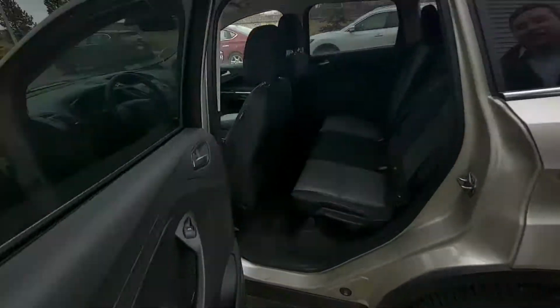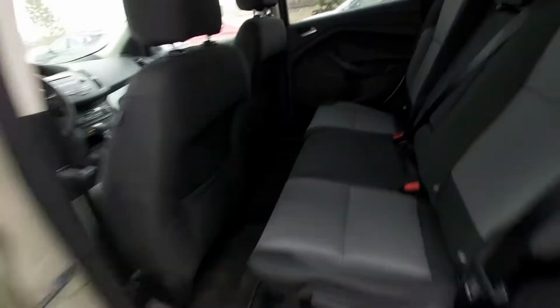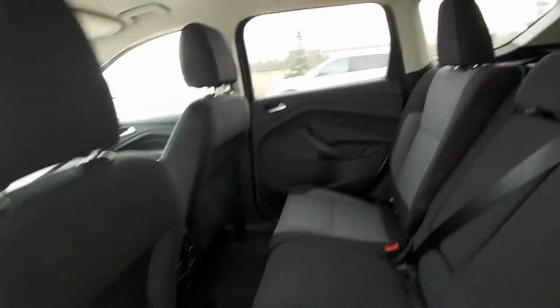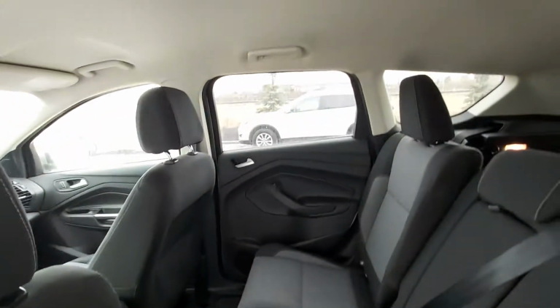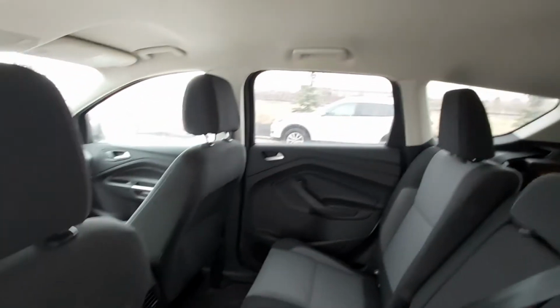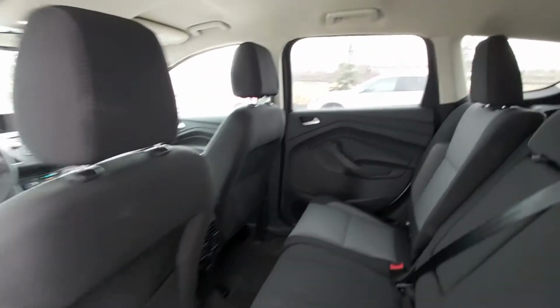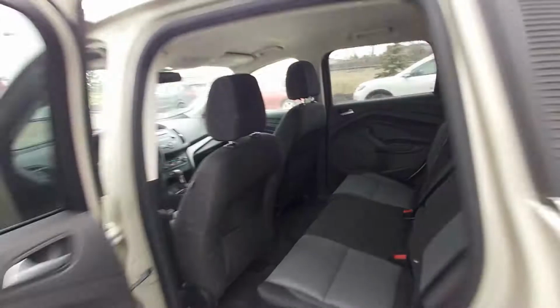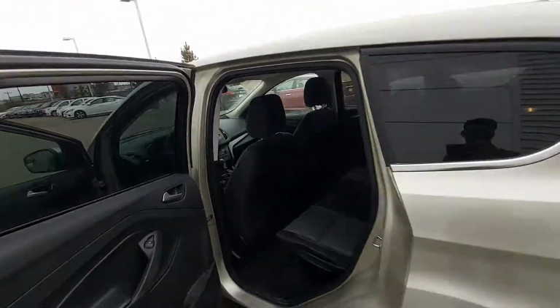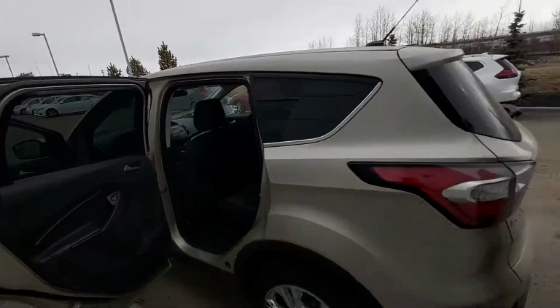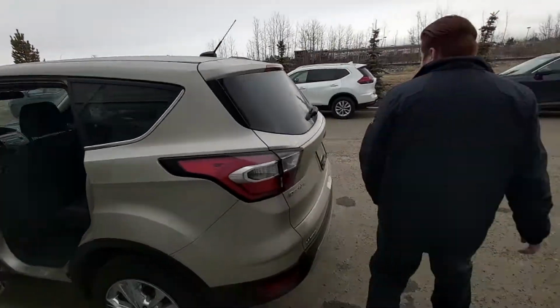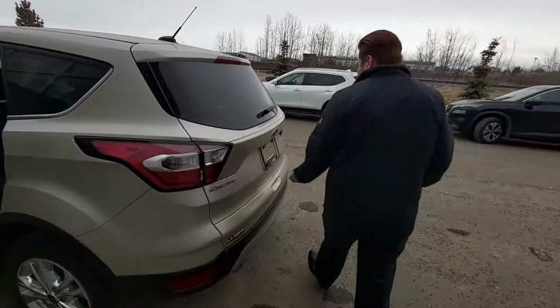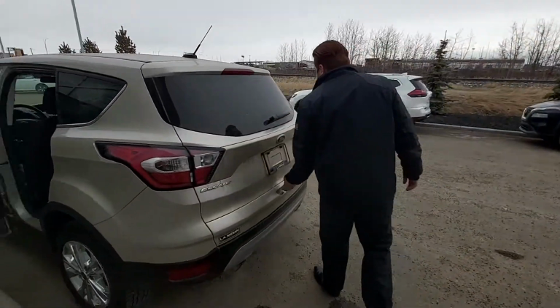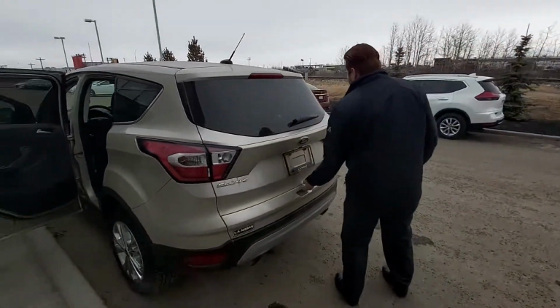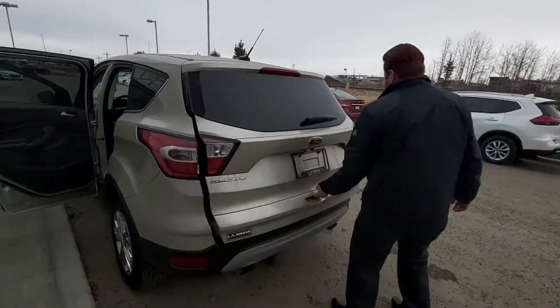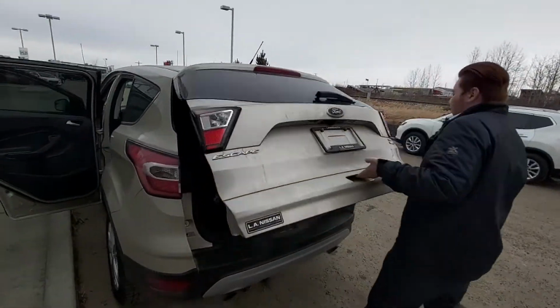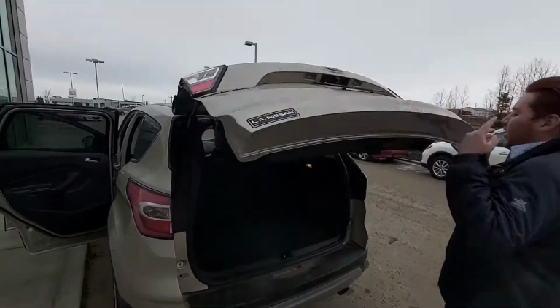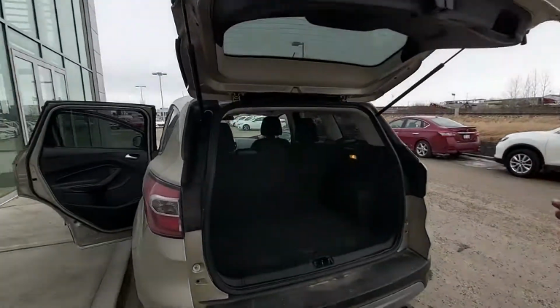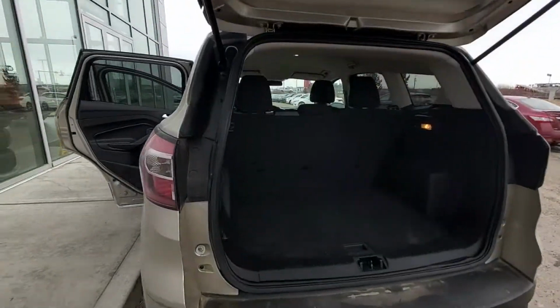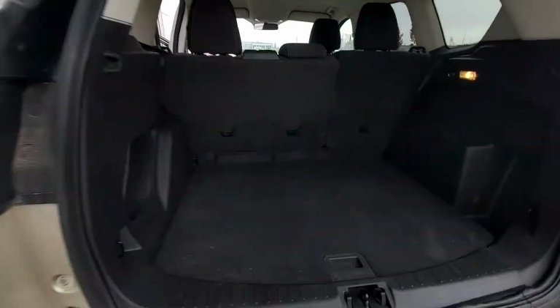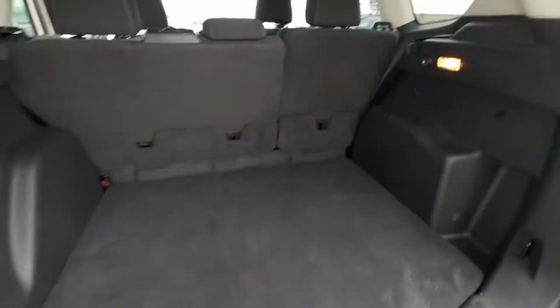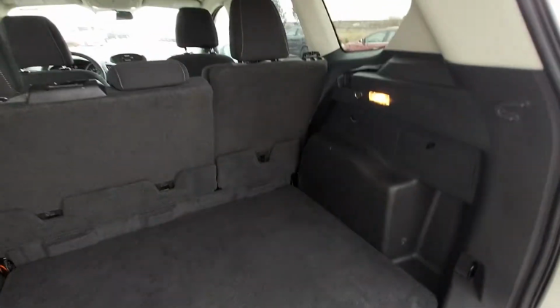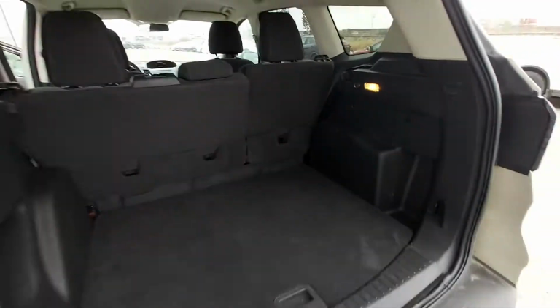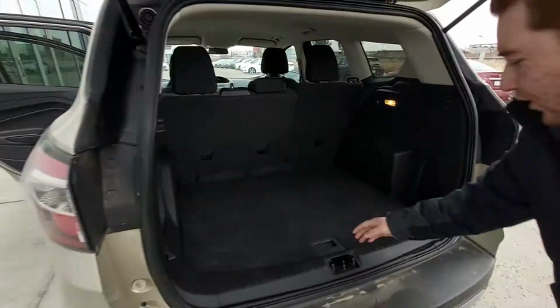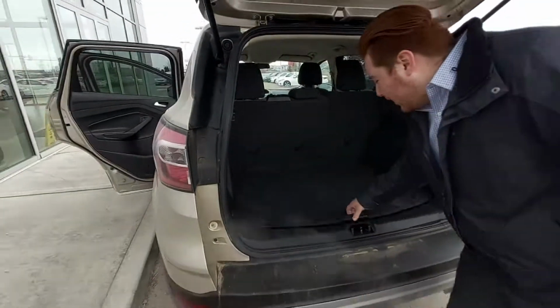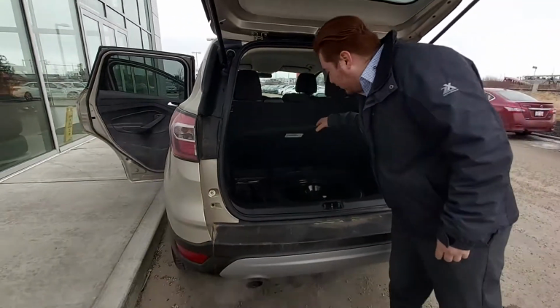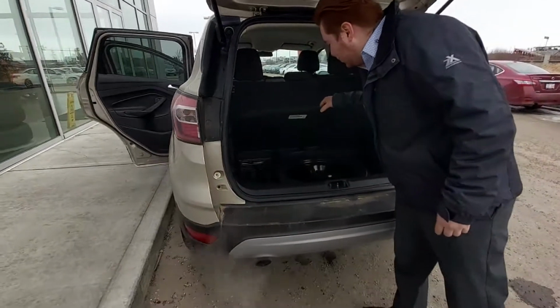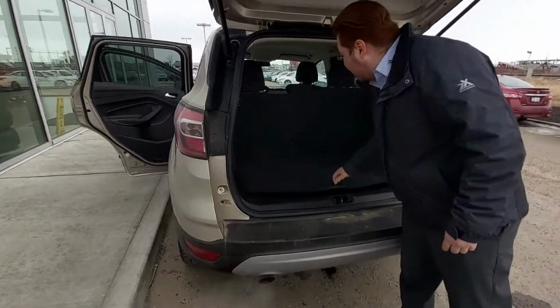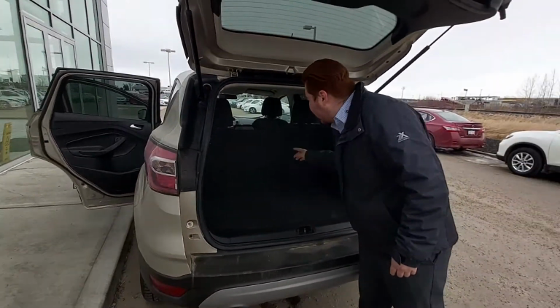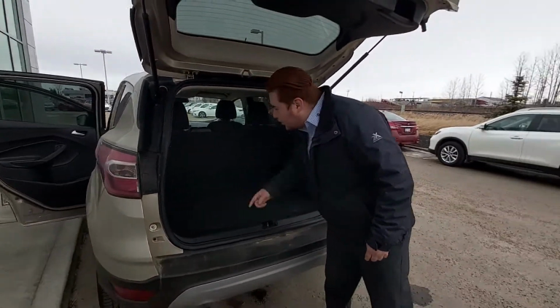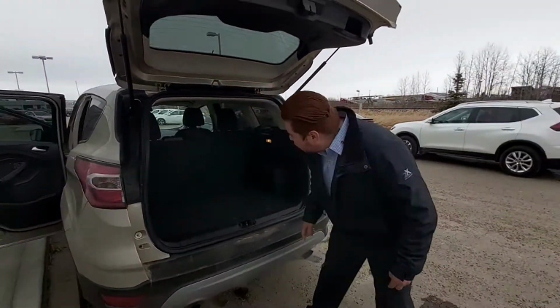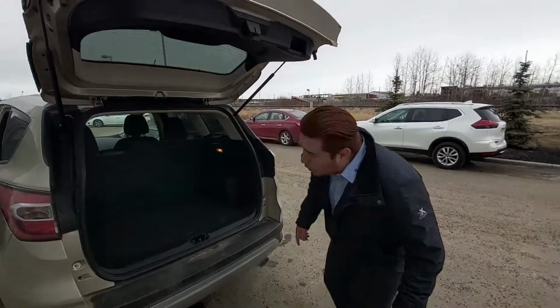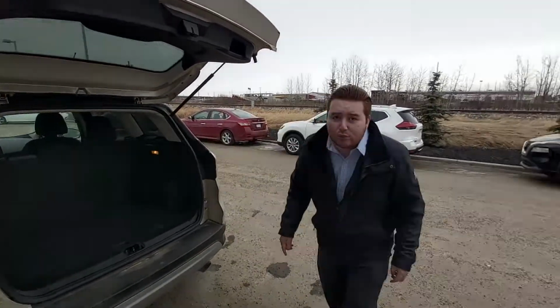There's lots of room for any passengers and those seats do recline back as well. Coming along in the back here you do have lots of room for anything you want to throw back there, you do have a spare tire and jack, and those seats do fold forward as well.